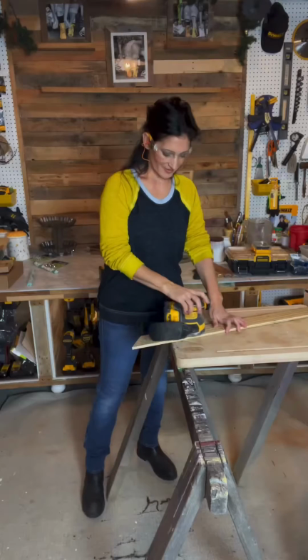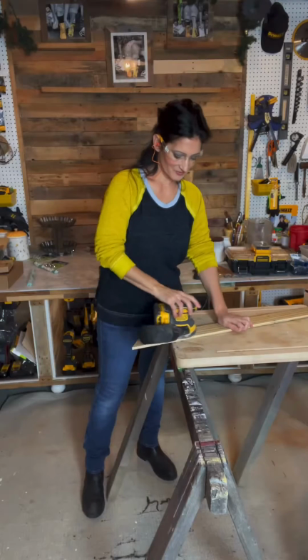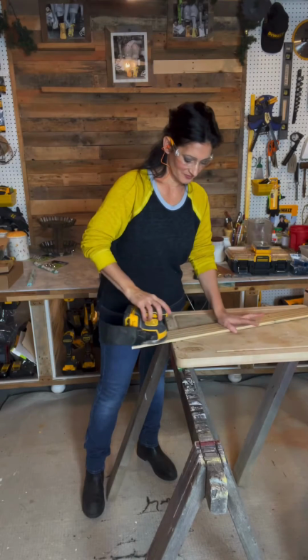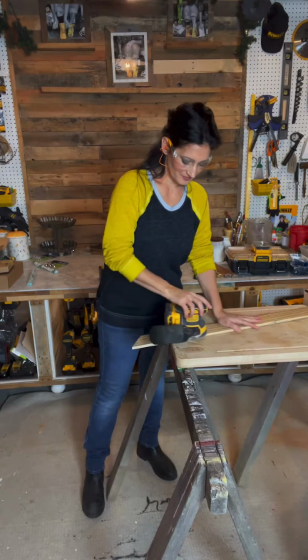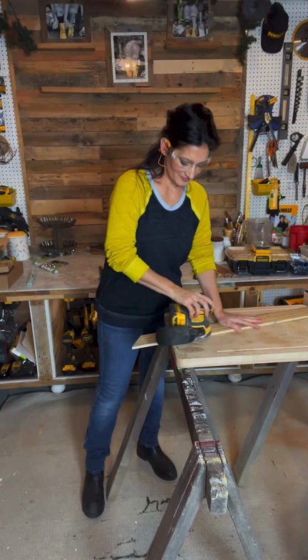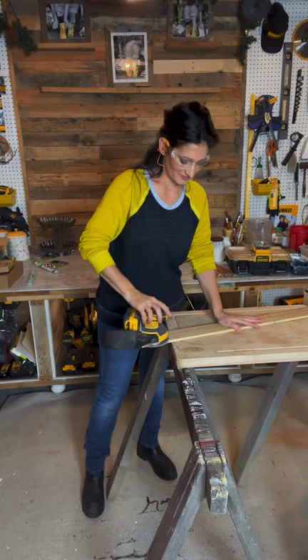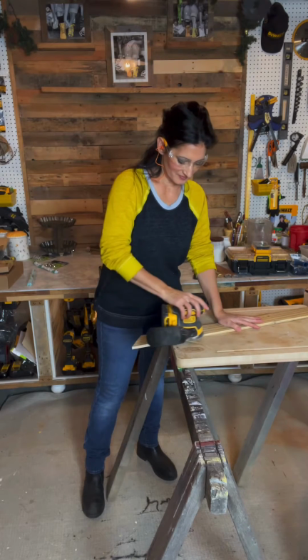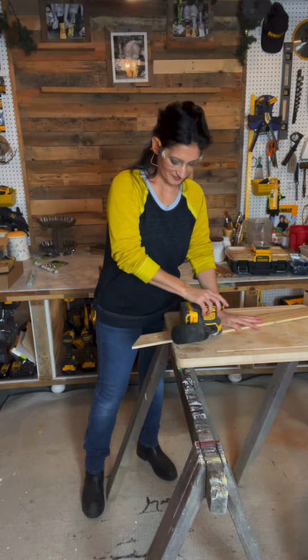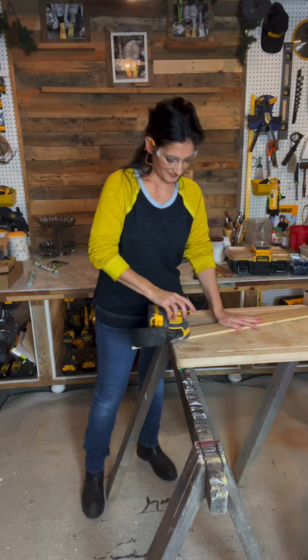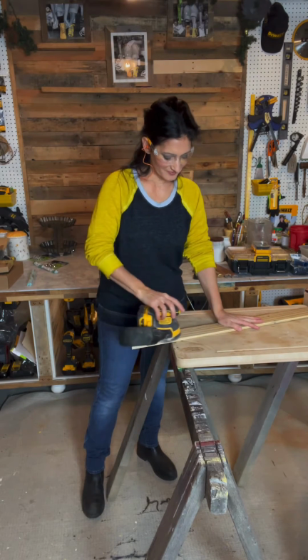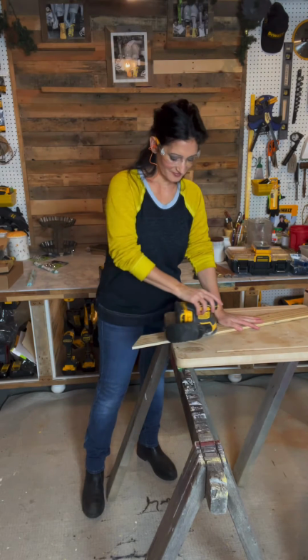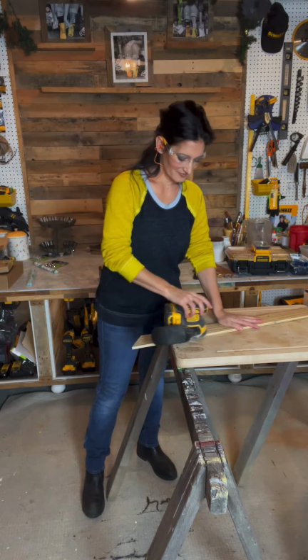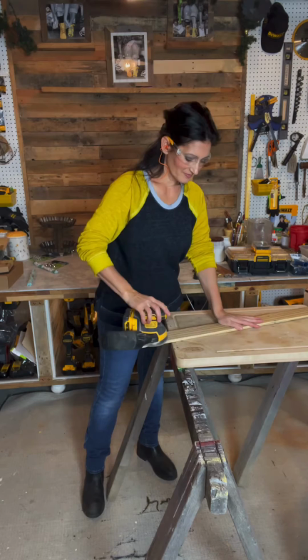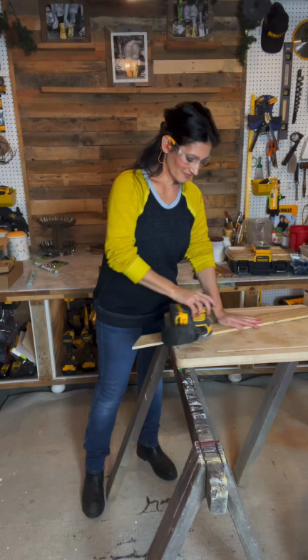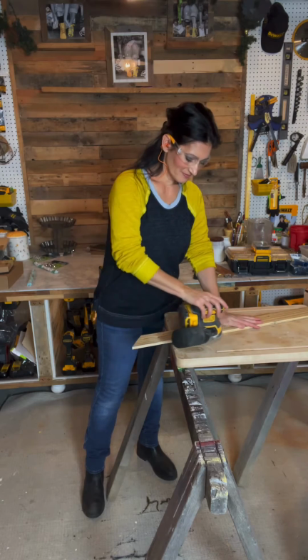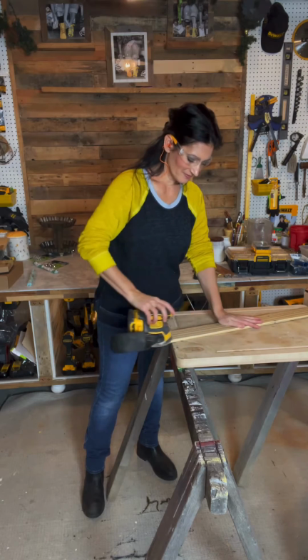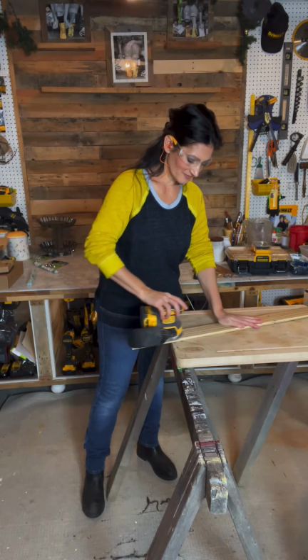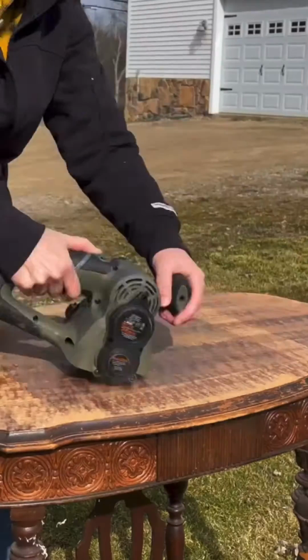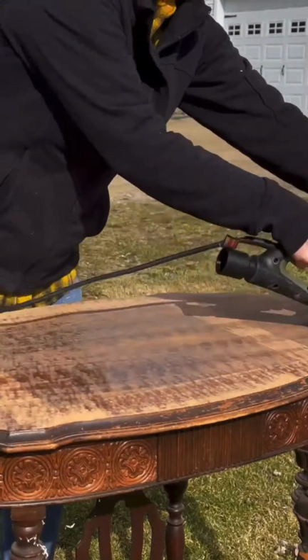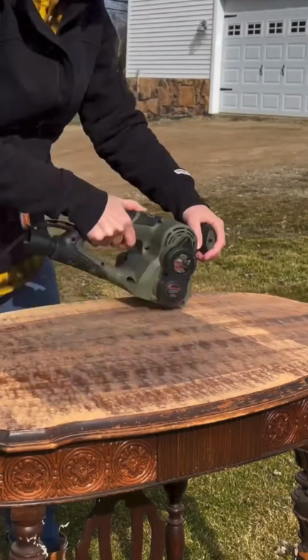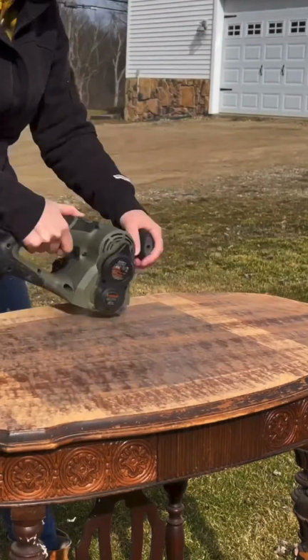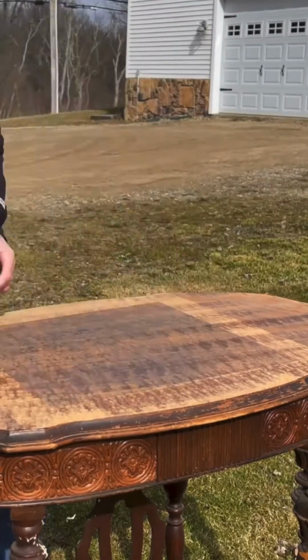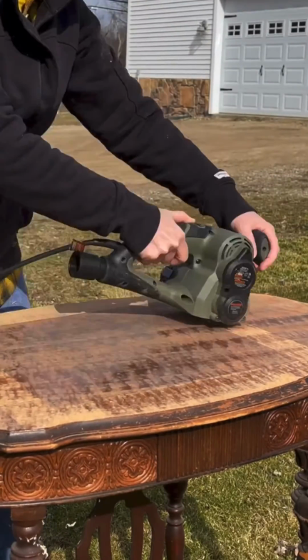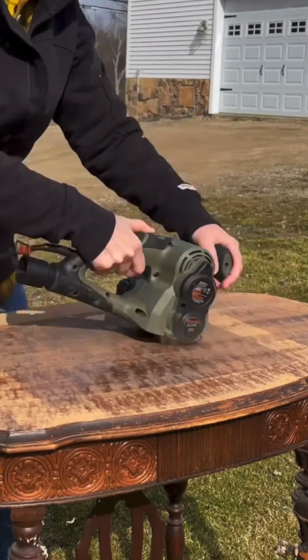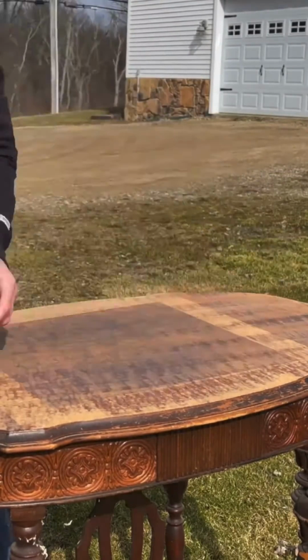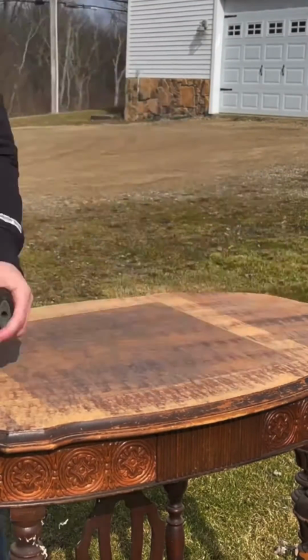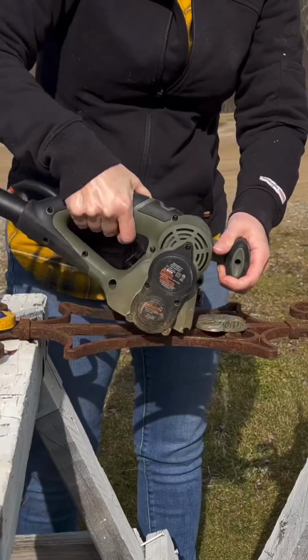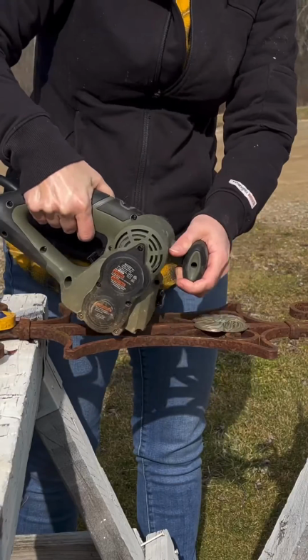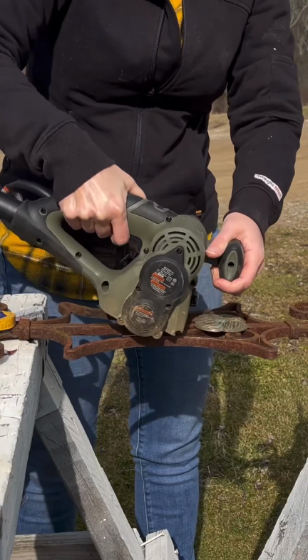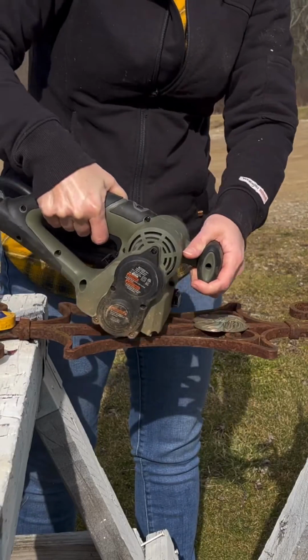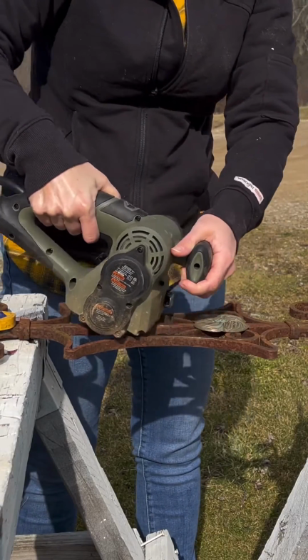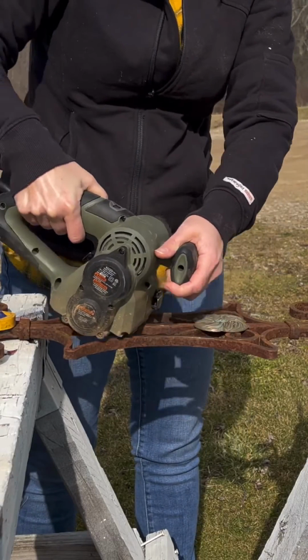Power sanders — they come in different types such as orbital sanders and belt sanders, and are used for smoothing surfaces. Rotary tools — these versatile tools have multiple attachments for tasks like grinding, sanding, cutting, and polishing.